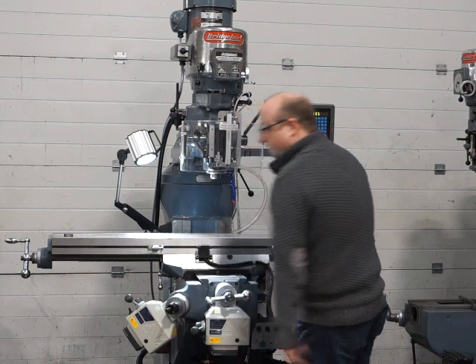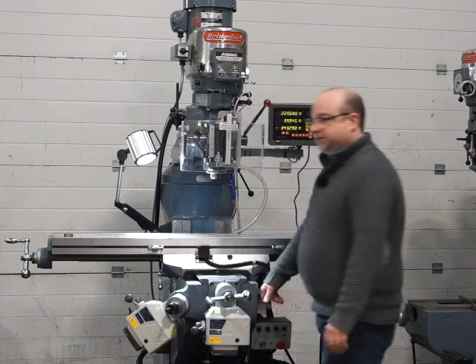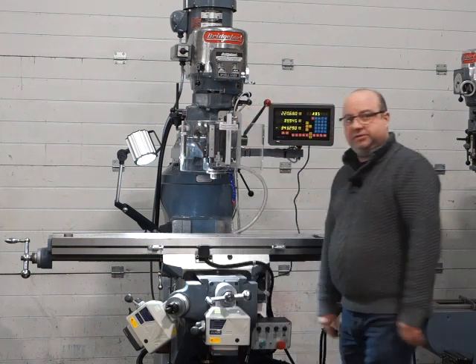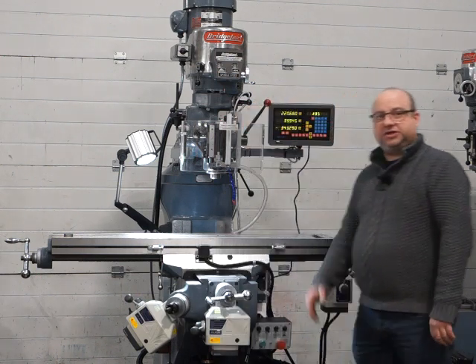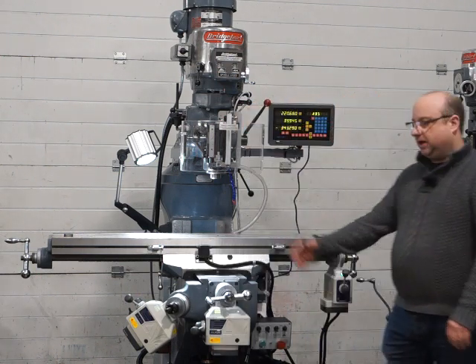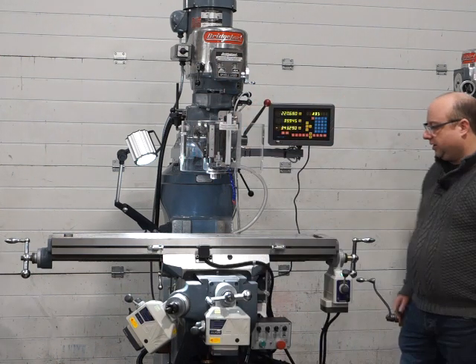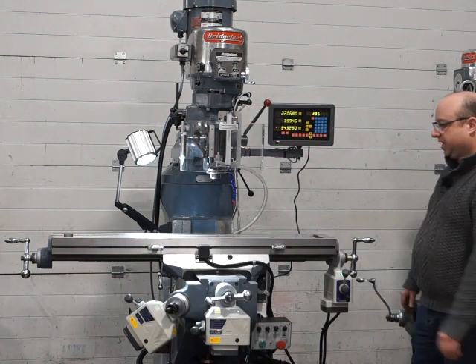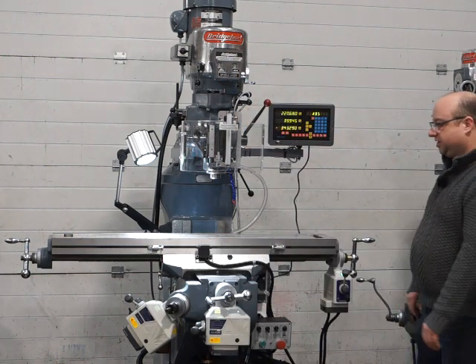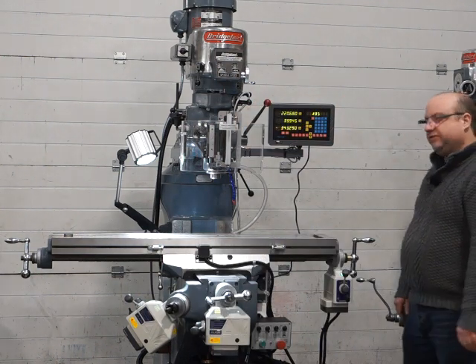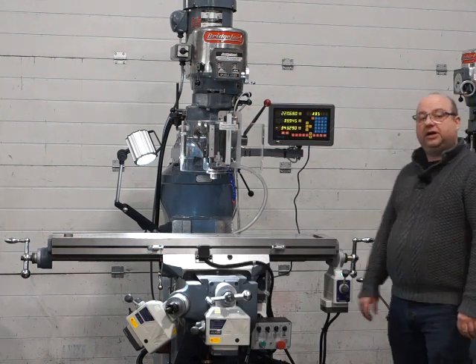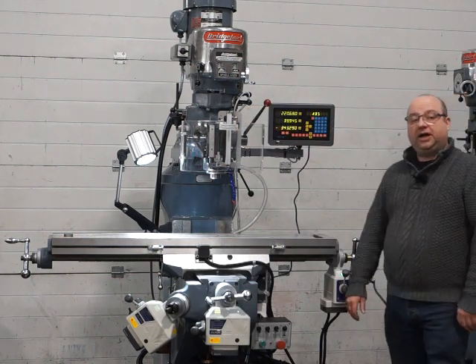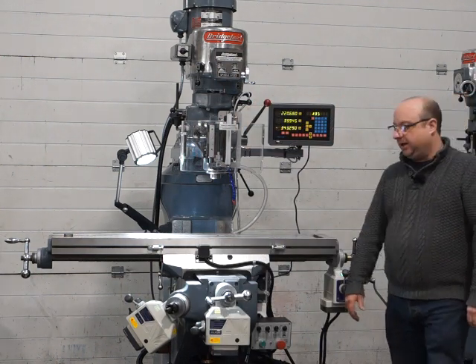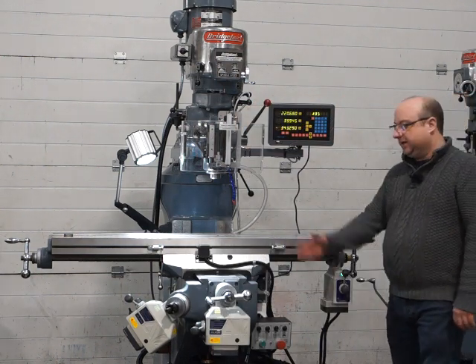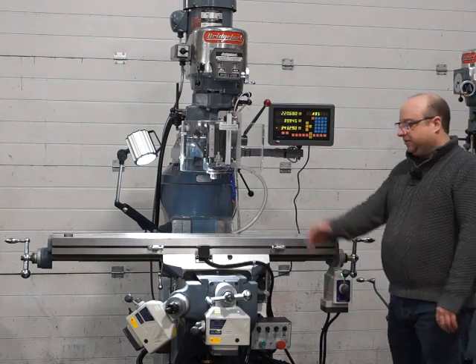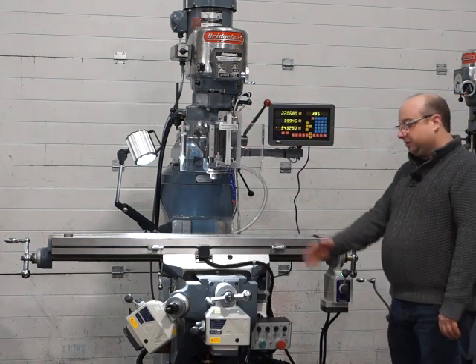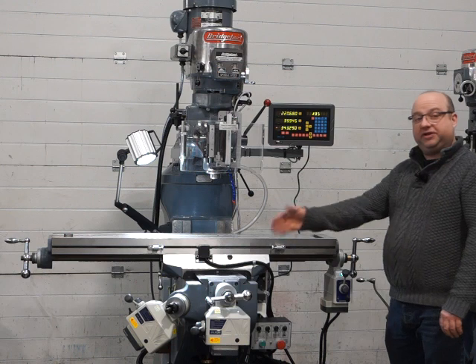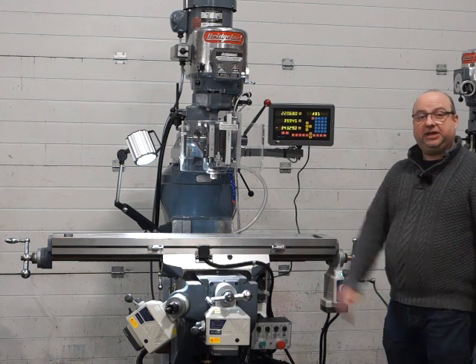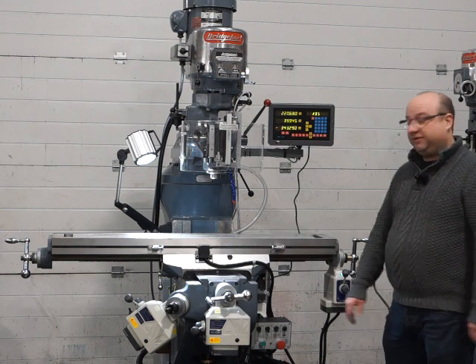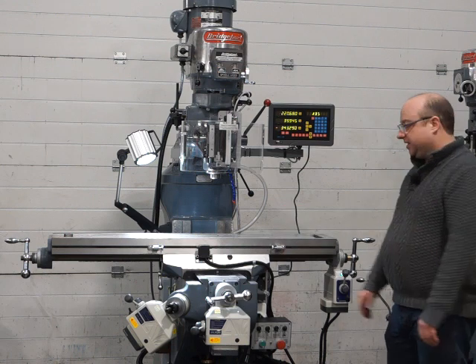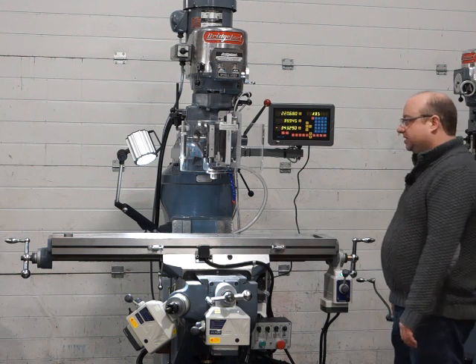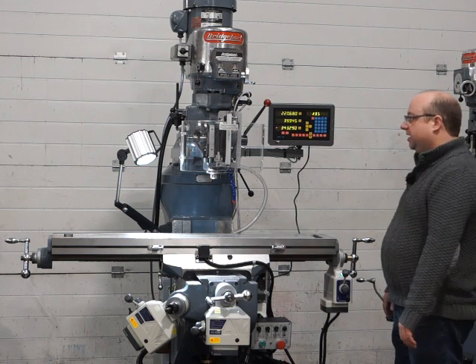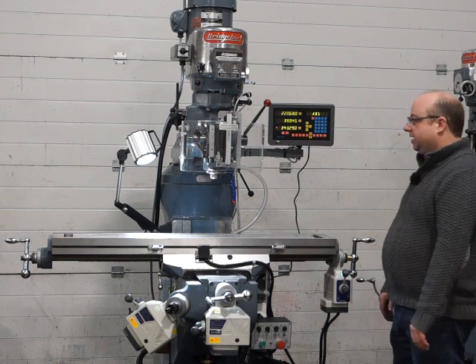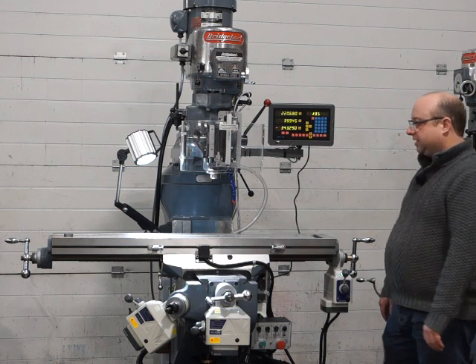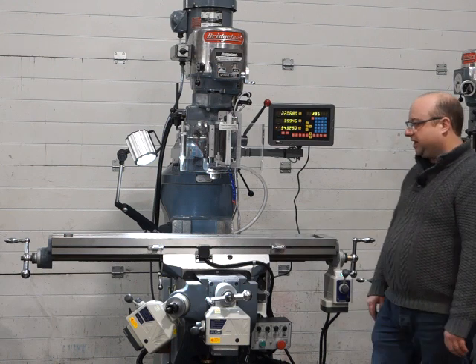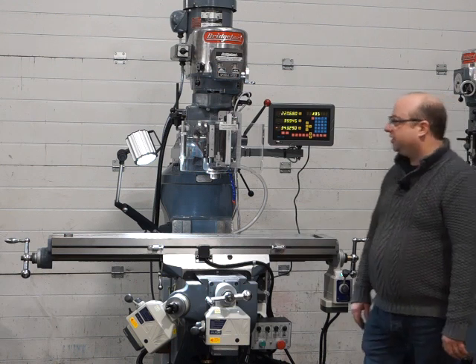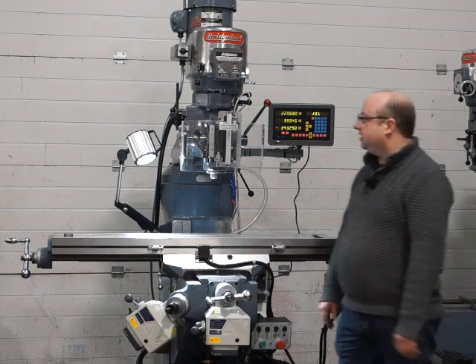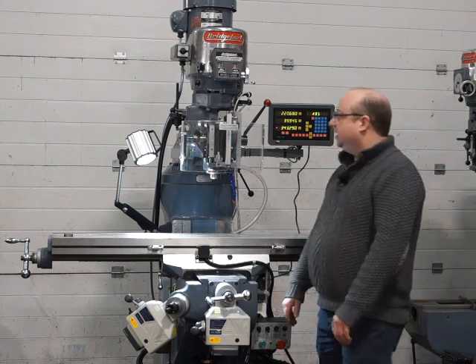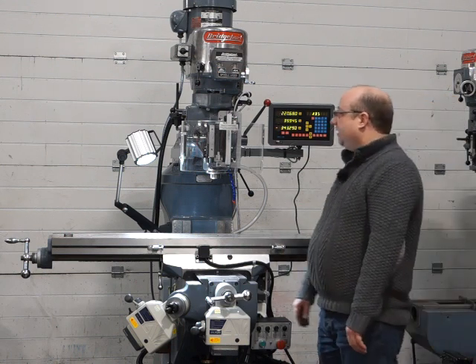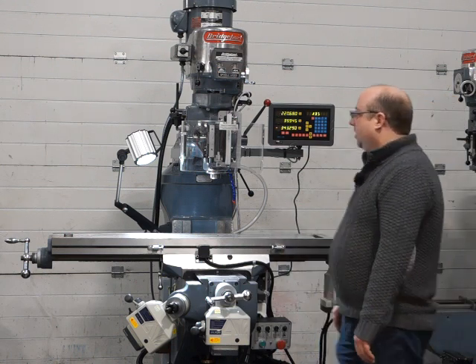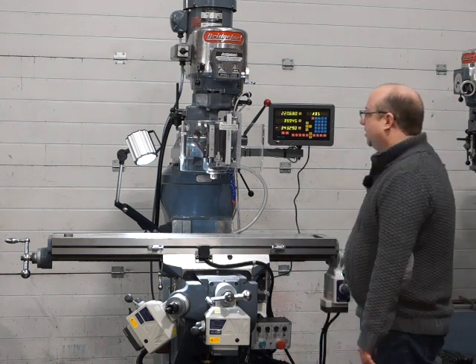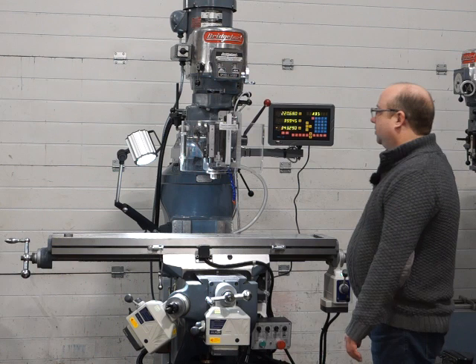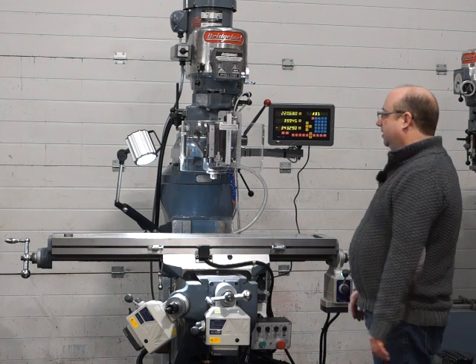It's a lovely system and a real energy saver, especially for the knee power feed — that's great. It gets a bit heavy on the knee after a while winding it up all day long.